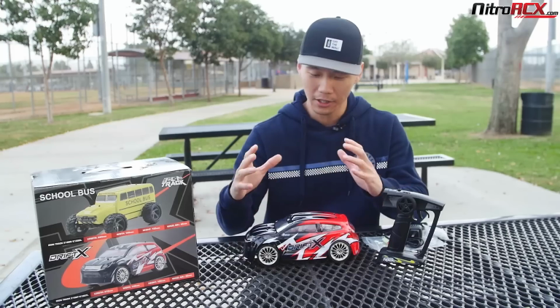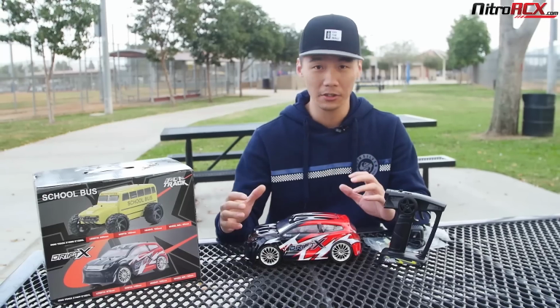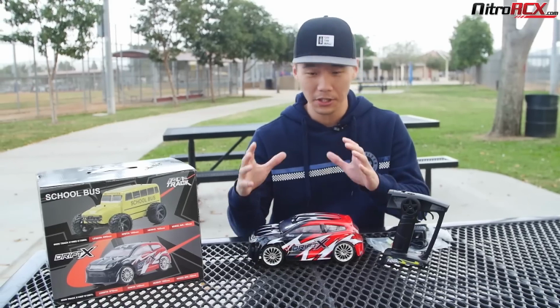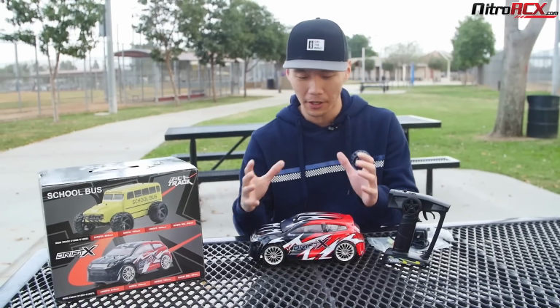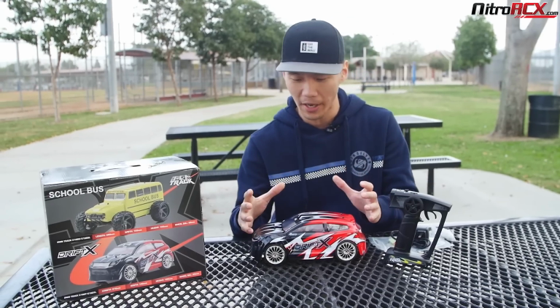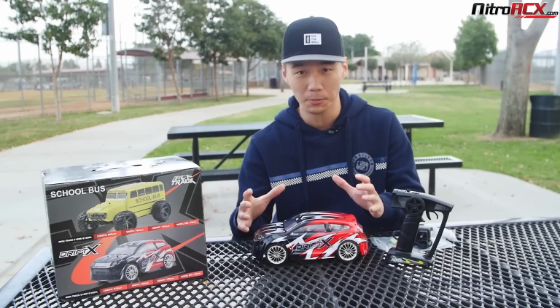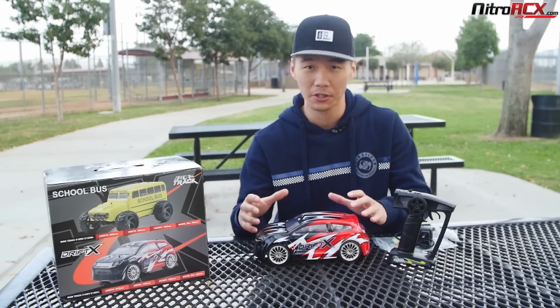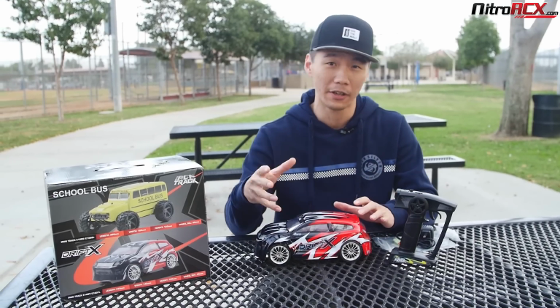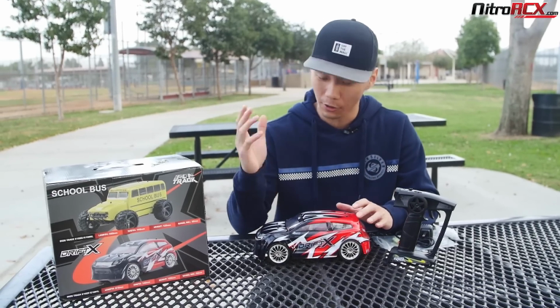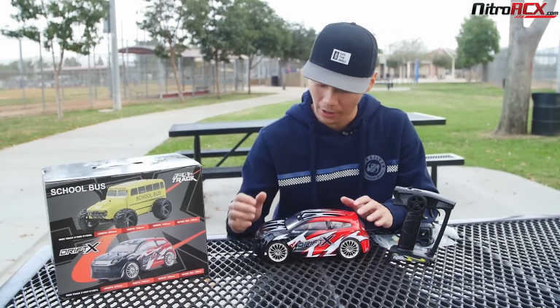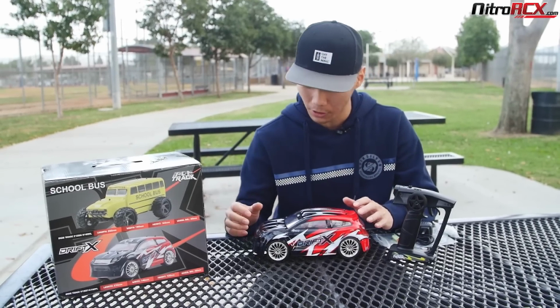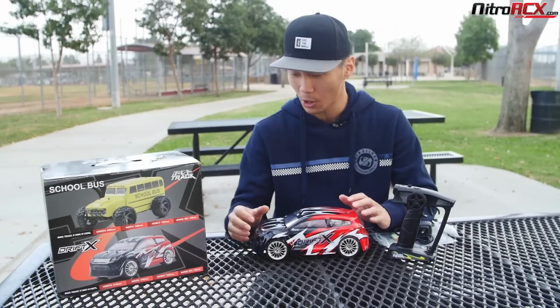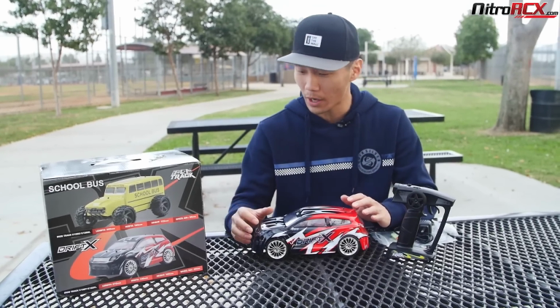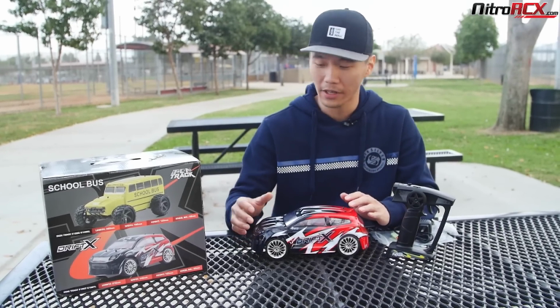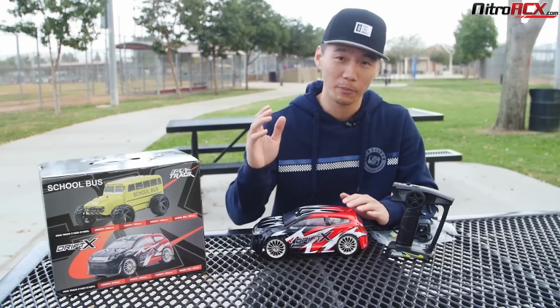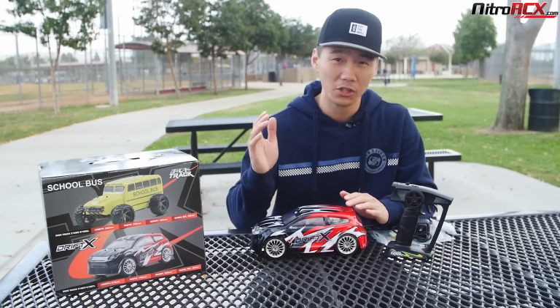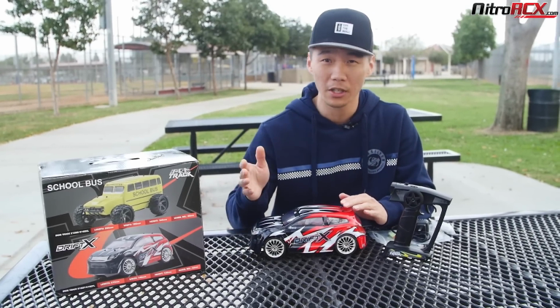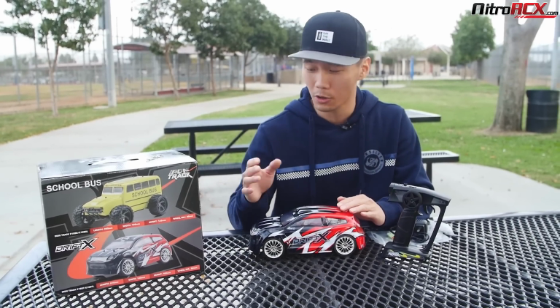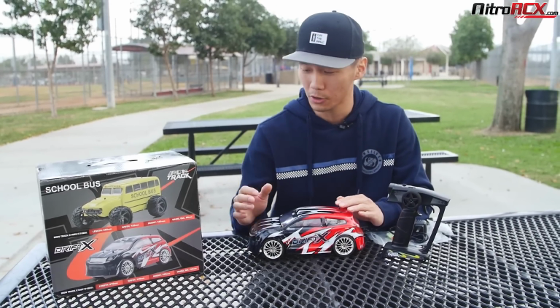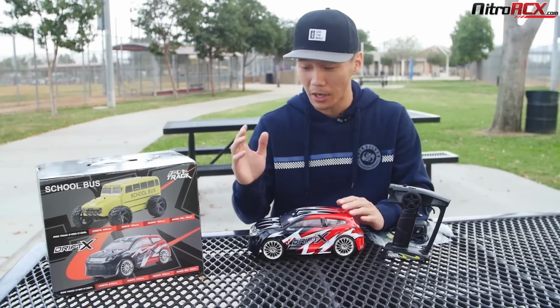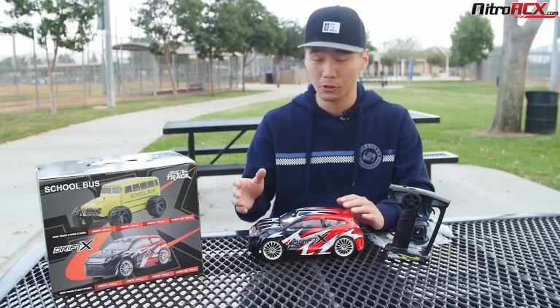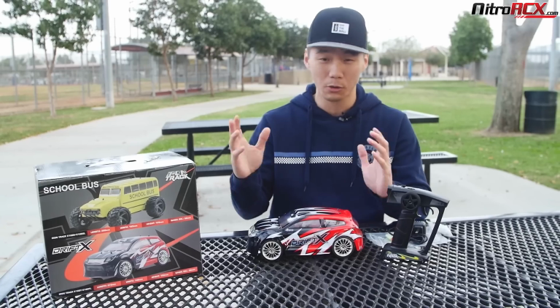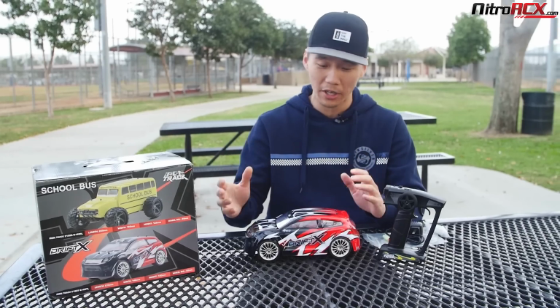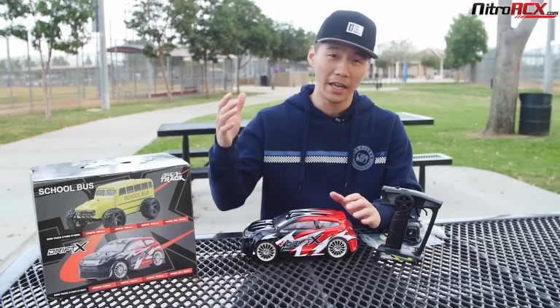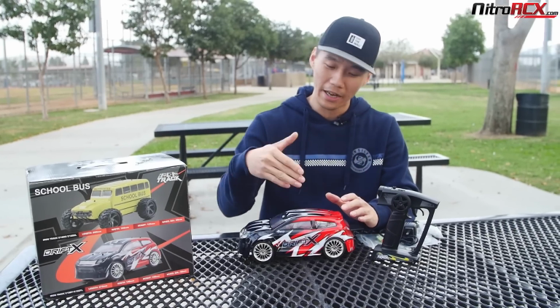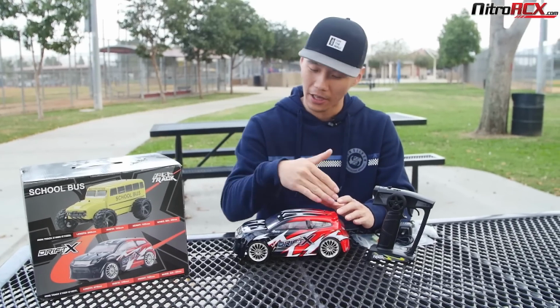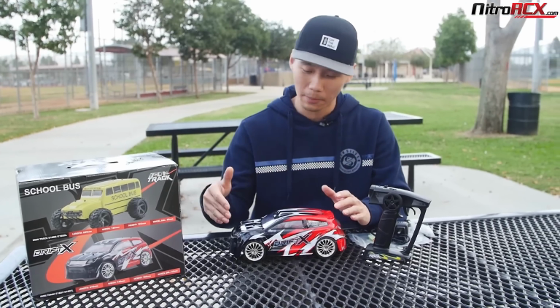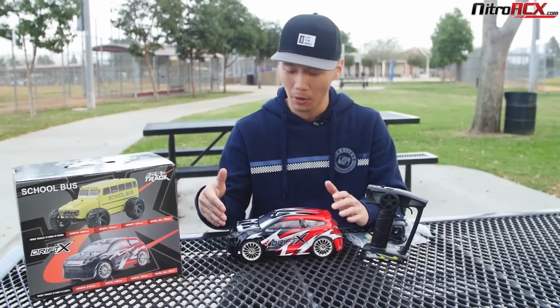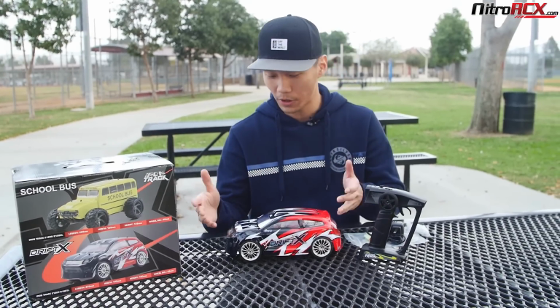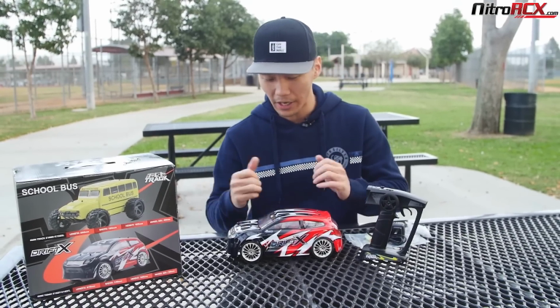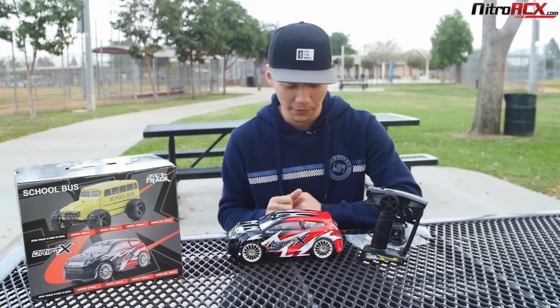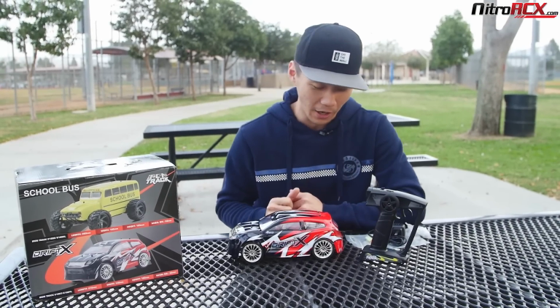Awesome little series, very compact, small, so you can drive it indoors, outdoors, wherever. They have buggies, trucks, short course trucks, monster trucks, school bus, and now they have come out with a drift car.